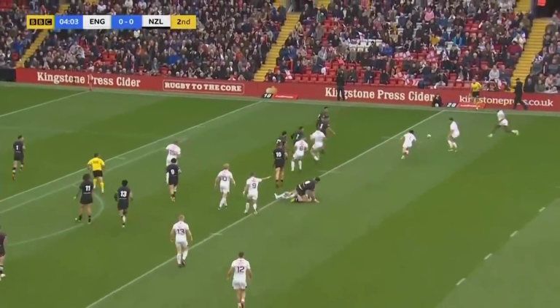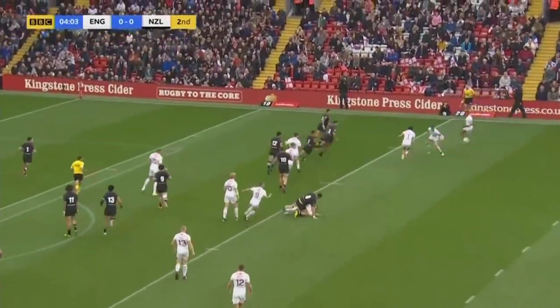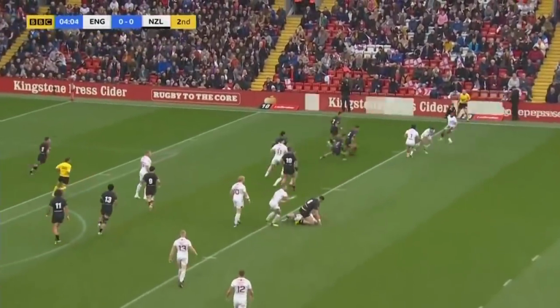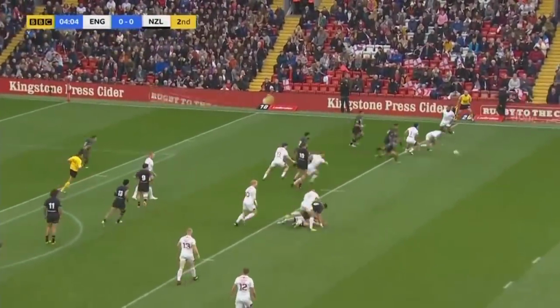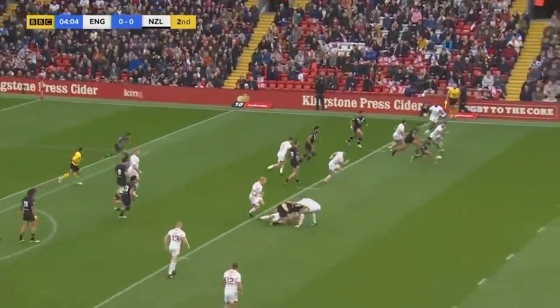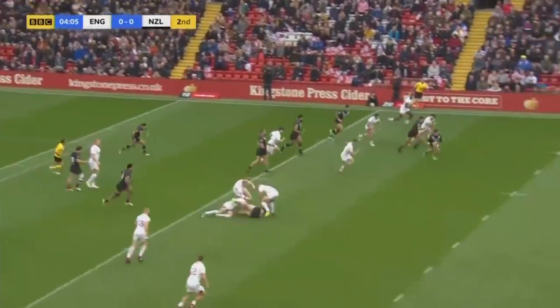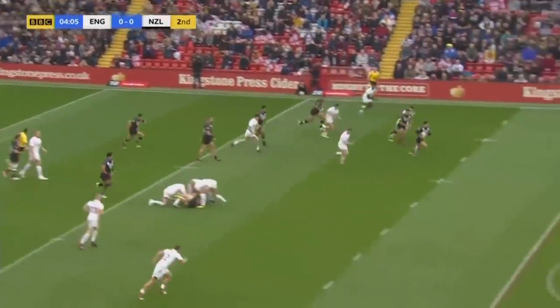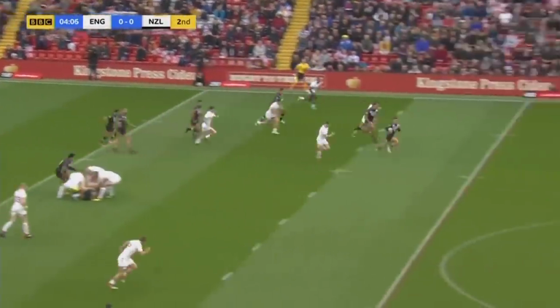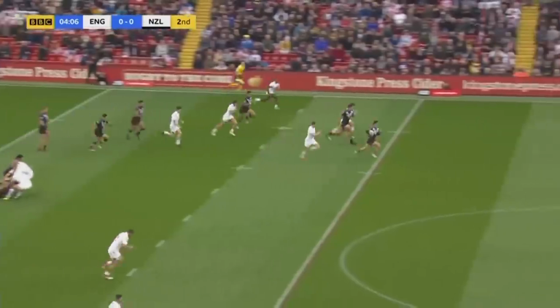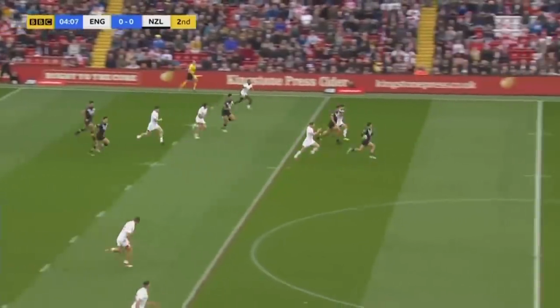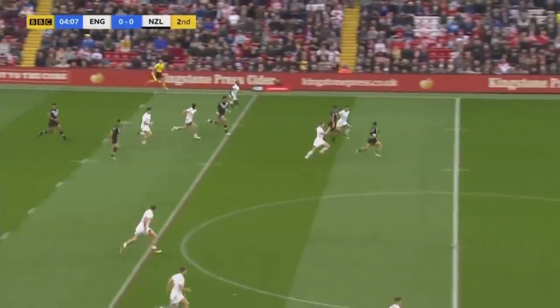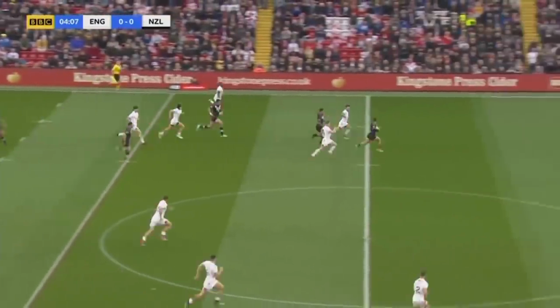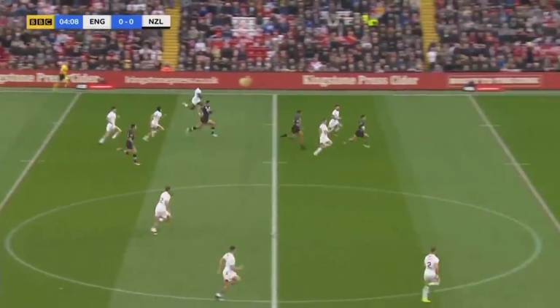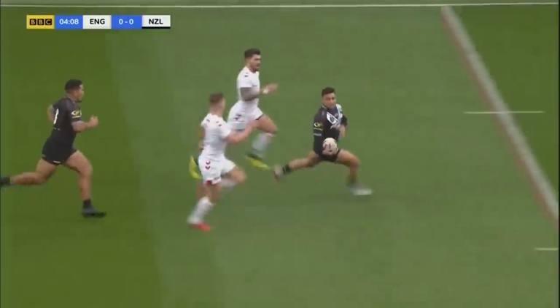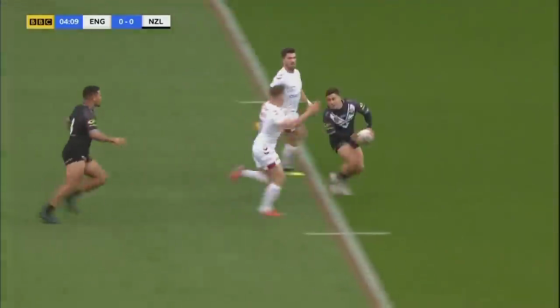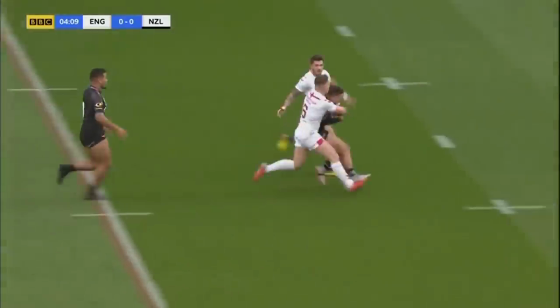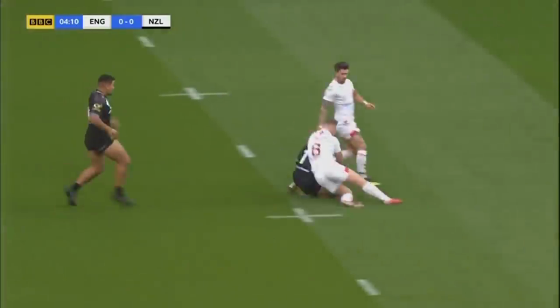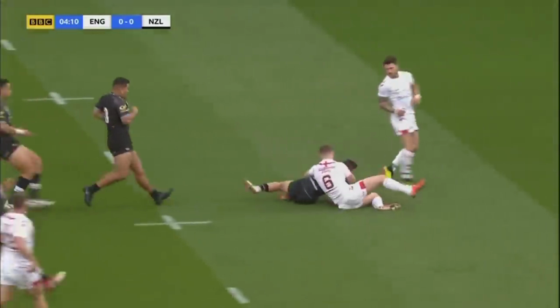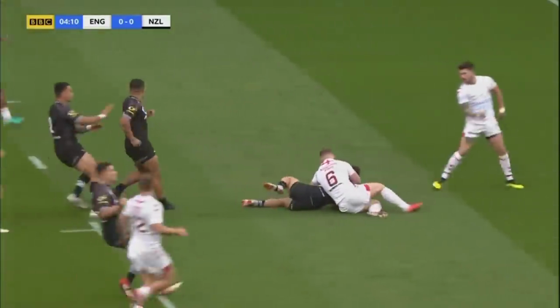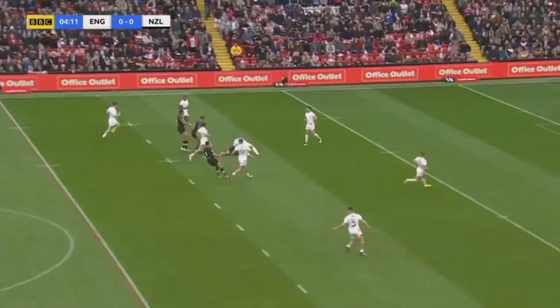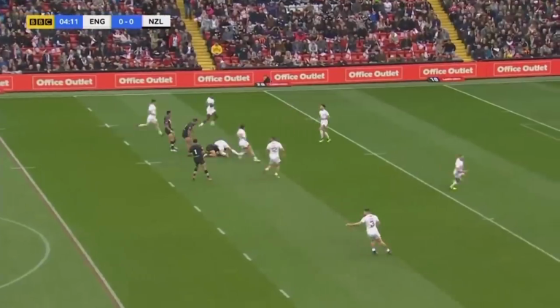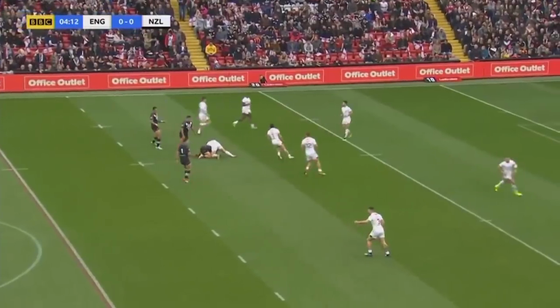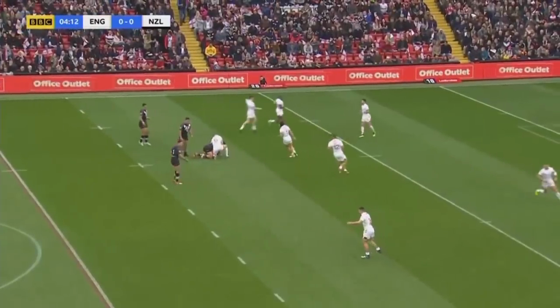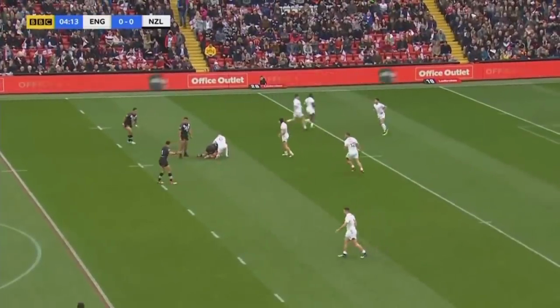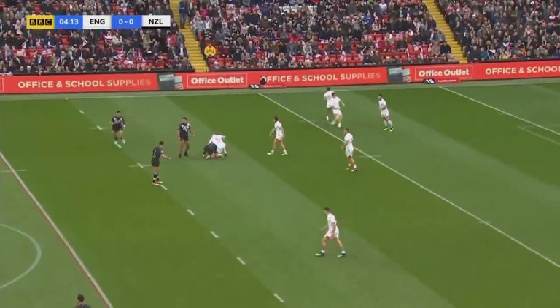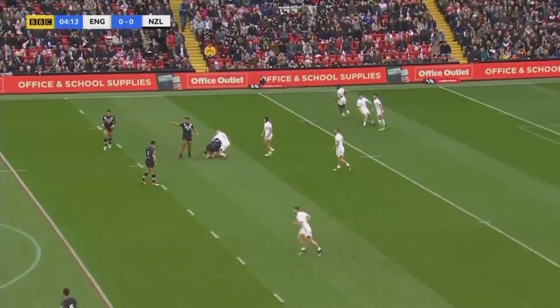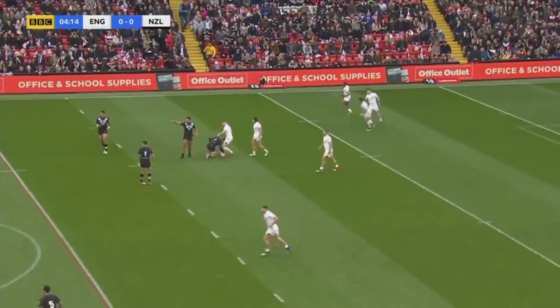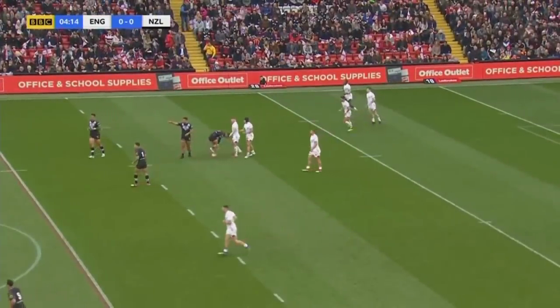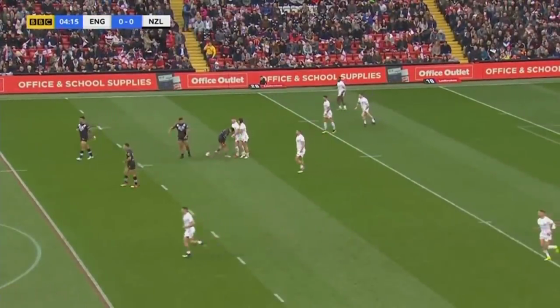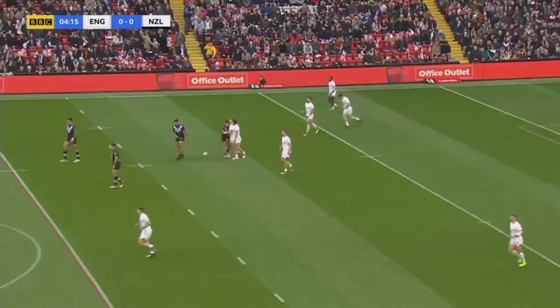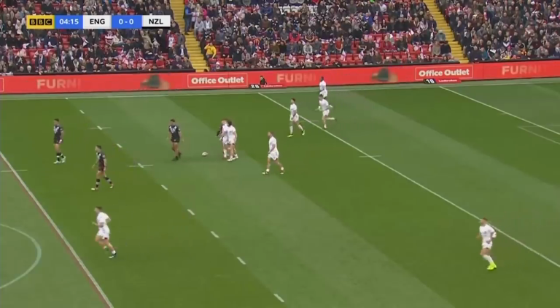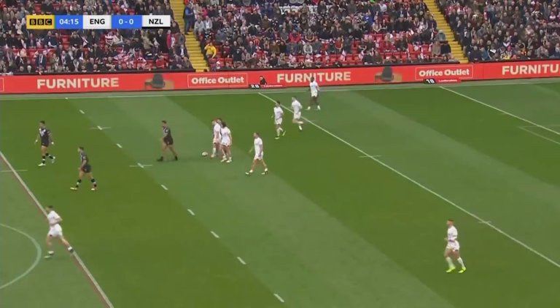Williams at Lomax, taps it on, the ball's gone to ground. It's a pick-up and a chase here, and England are in trouble.